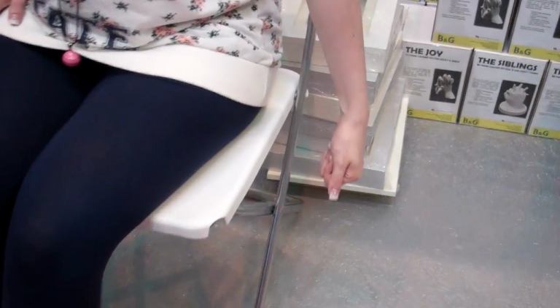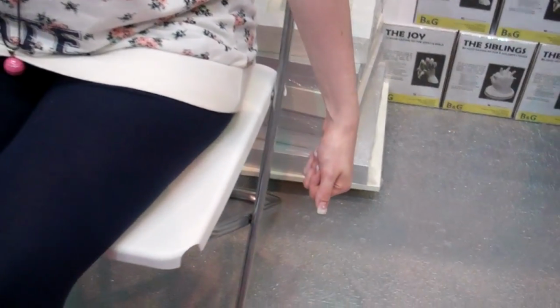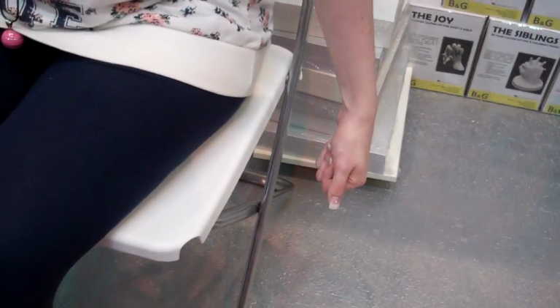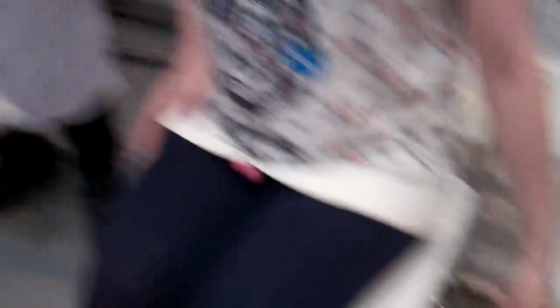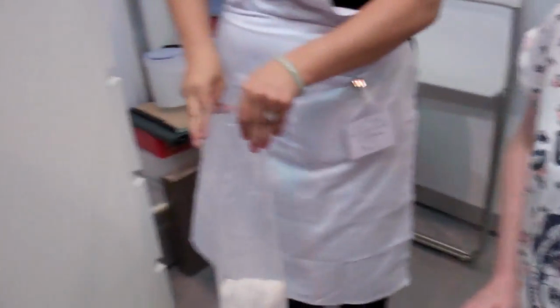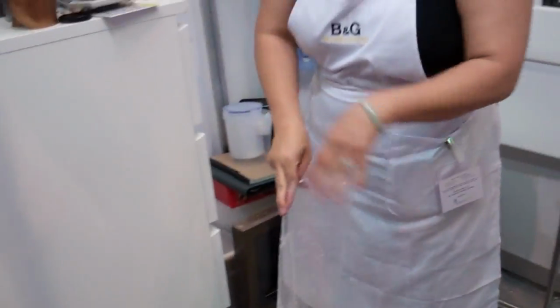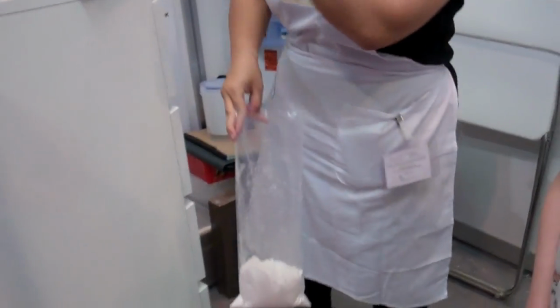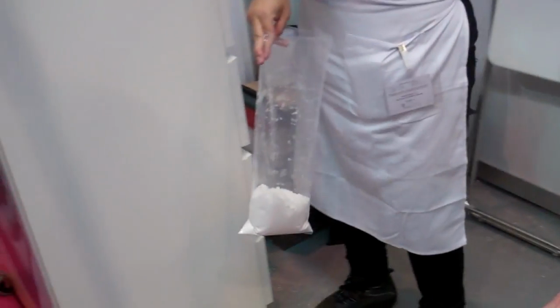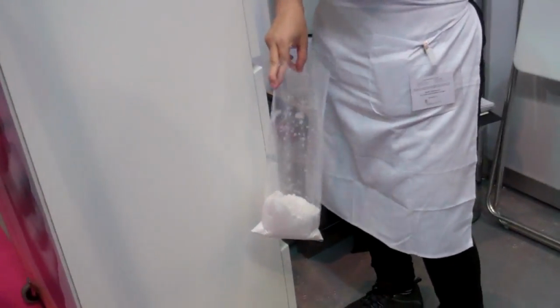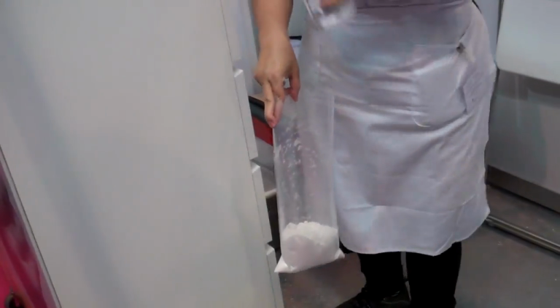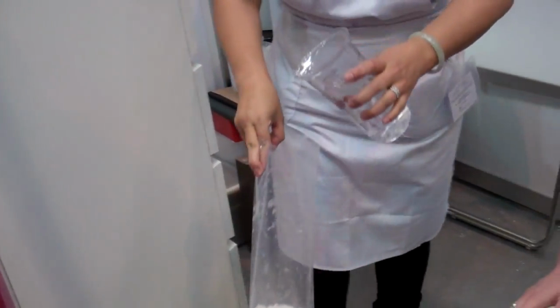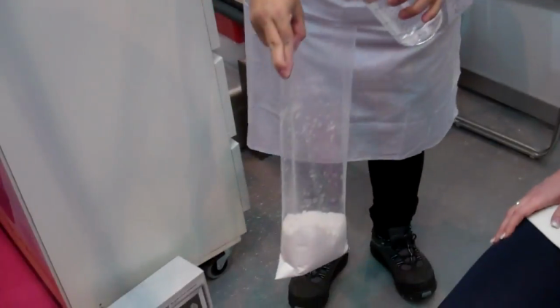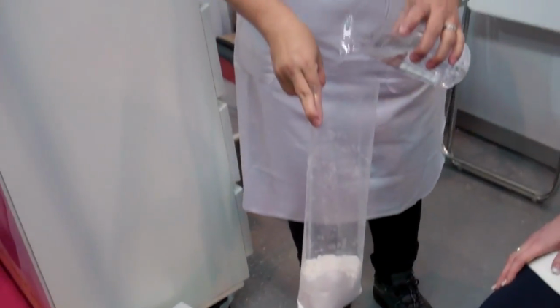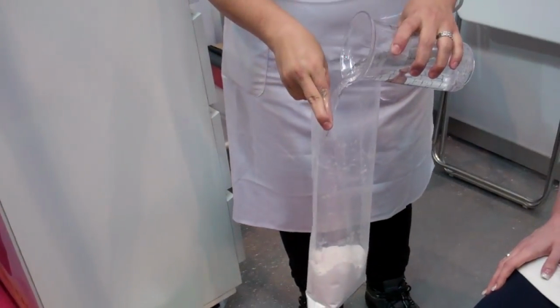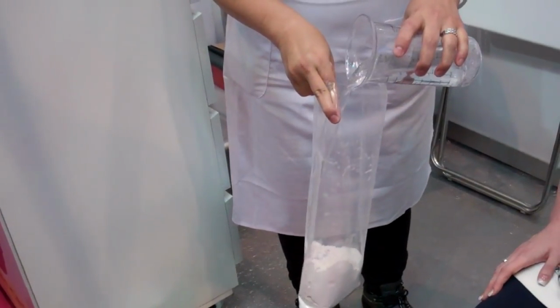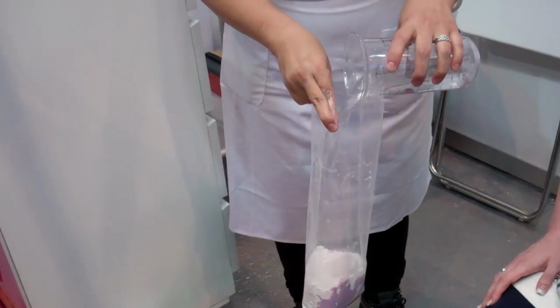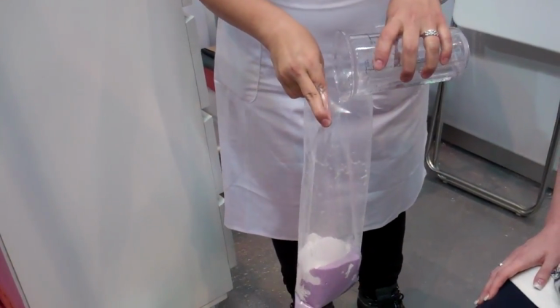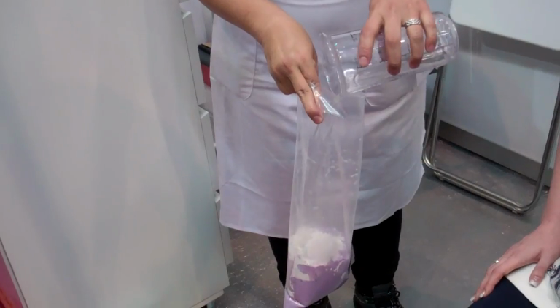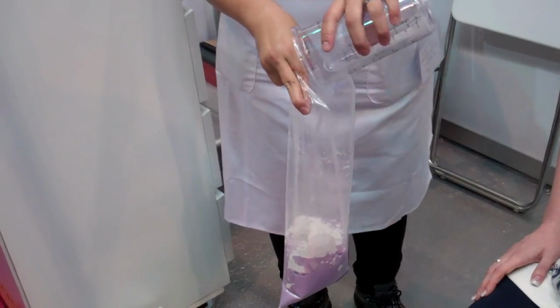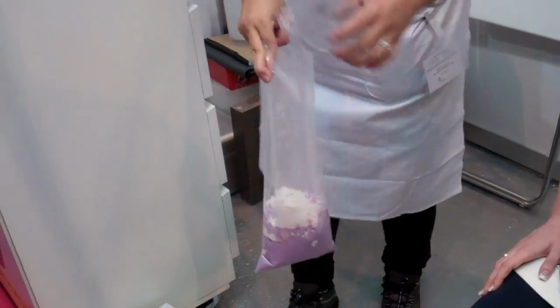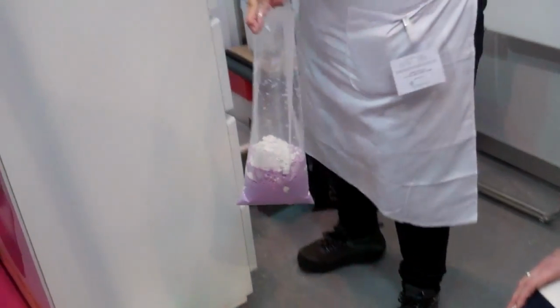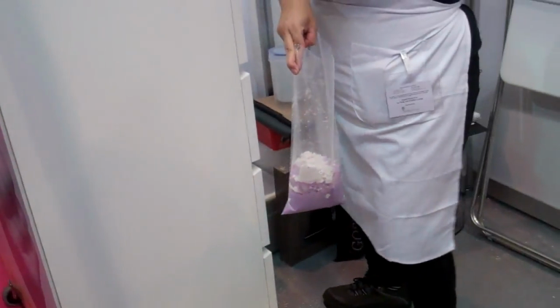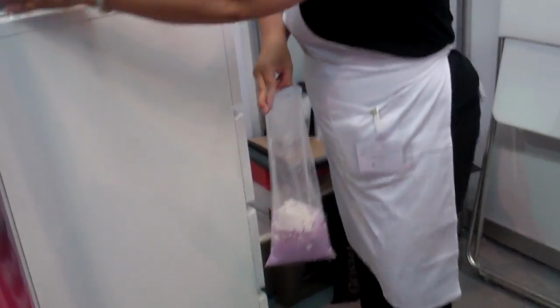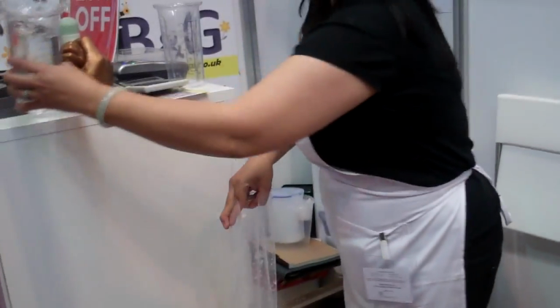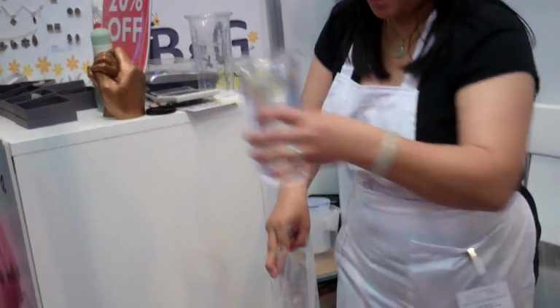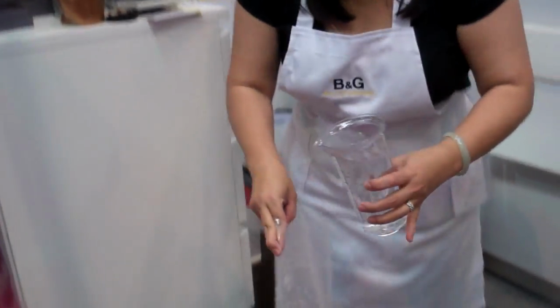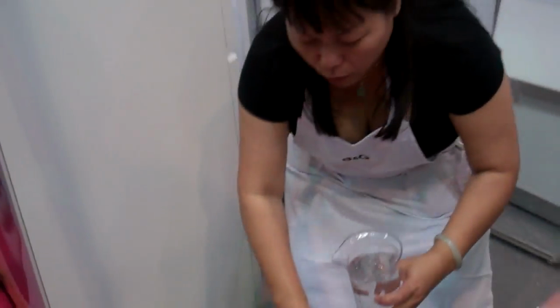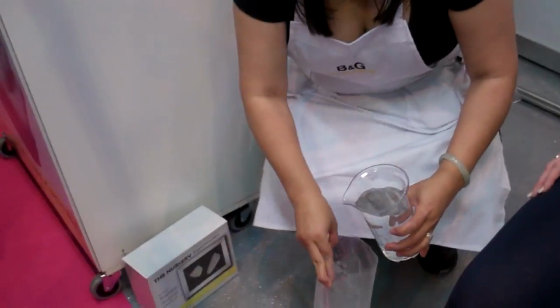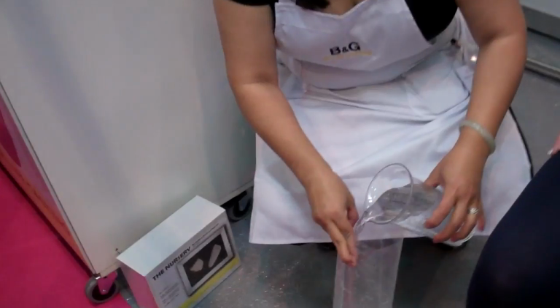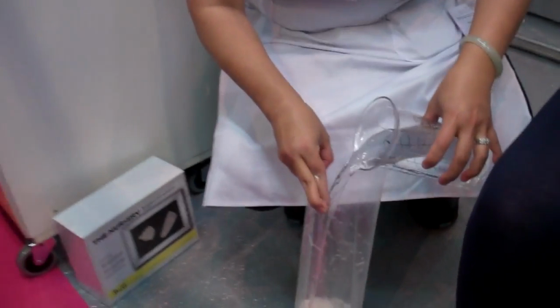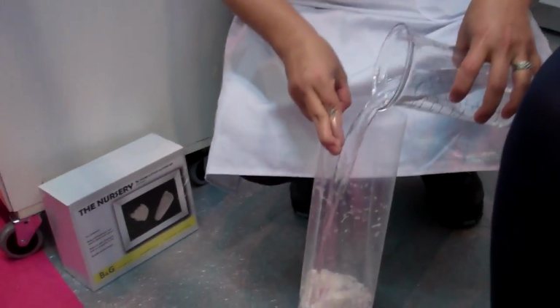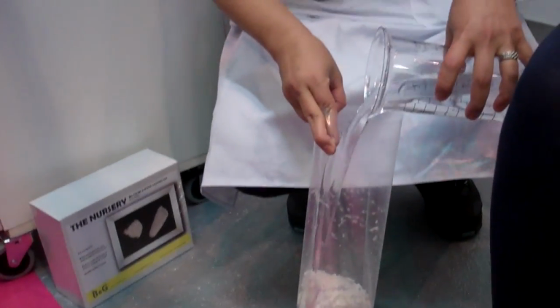Now we're ready to — I'm going to get more of them. We just add water in. I actually use warm water, so it'll be easier.